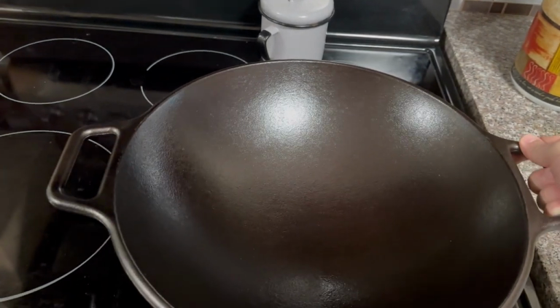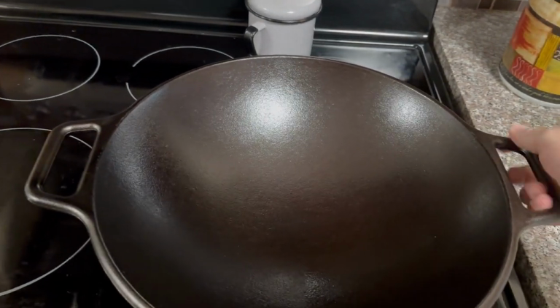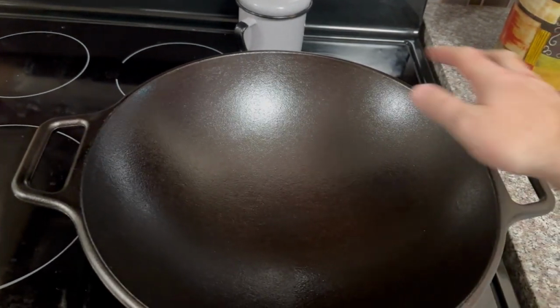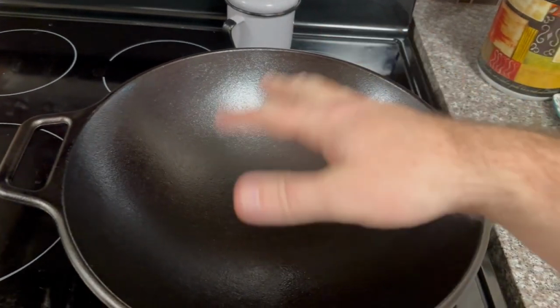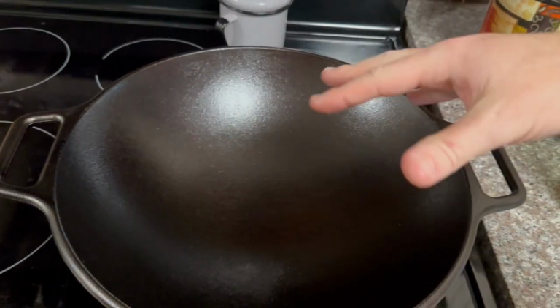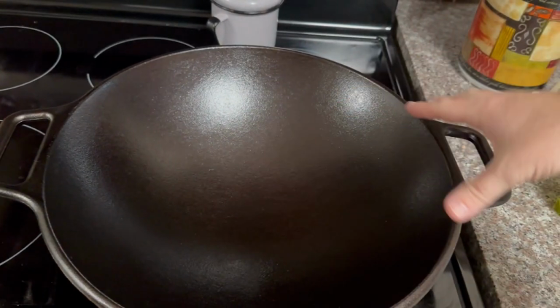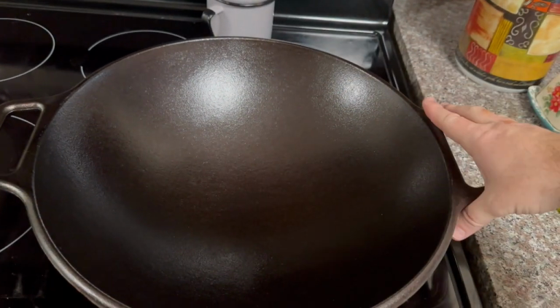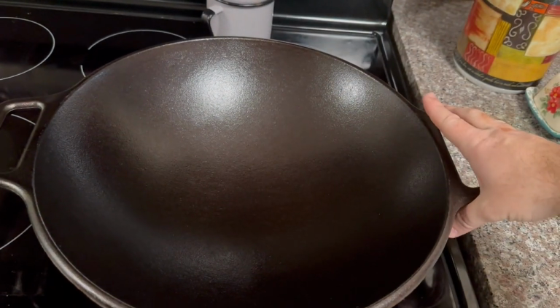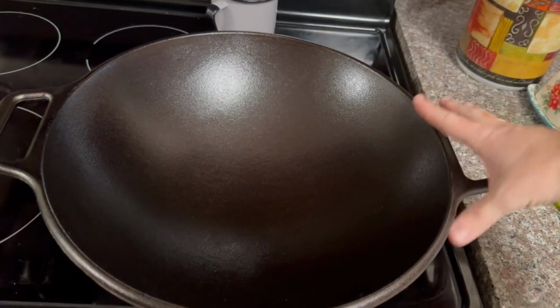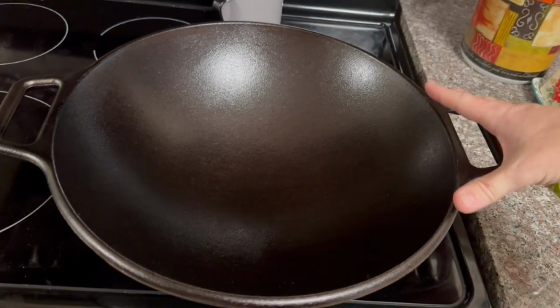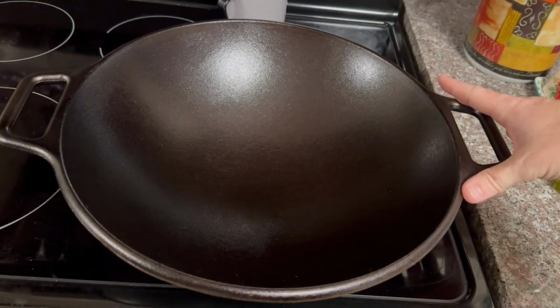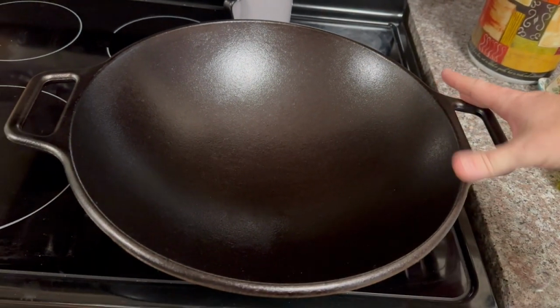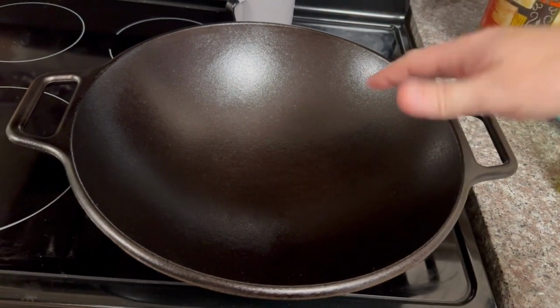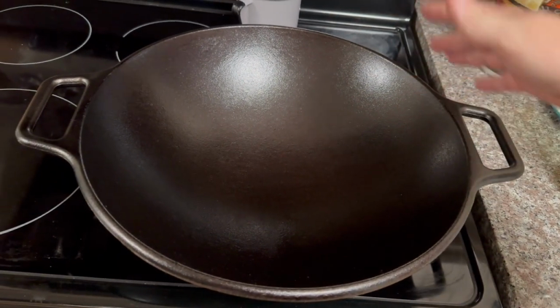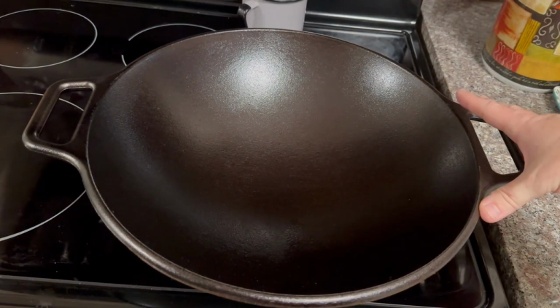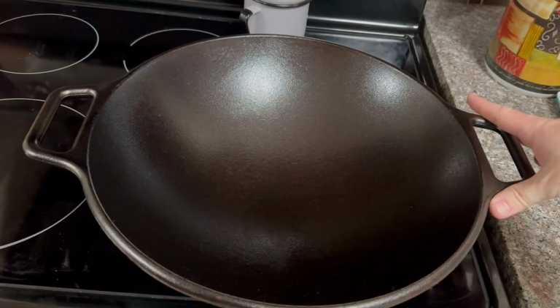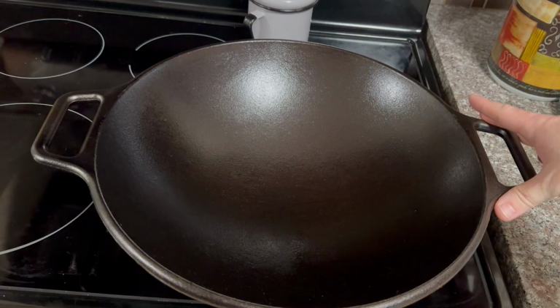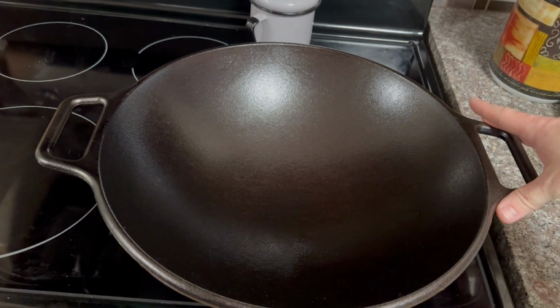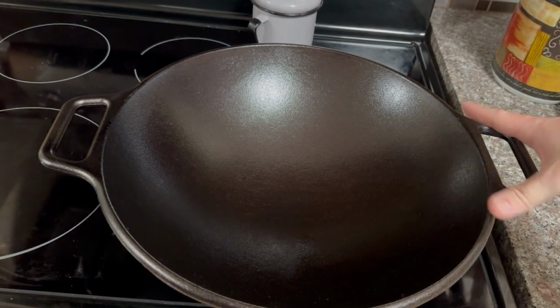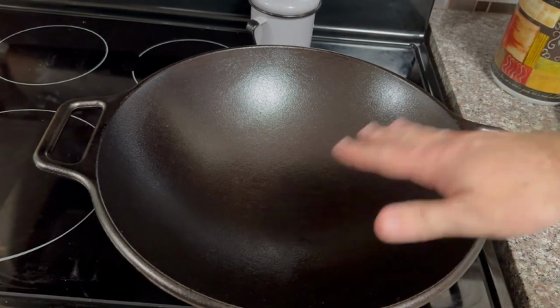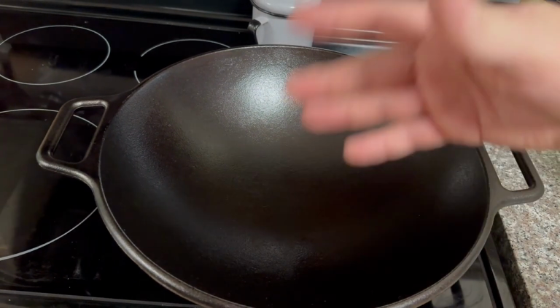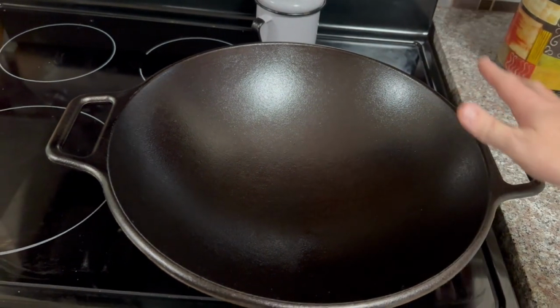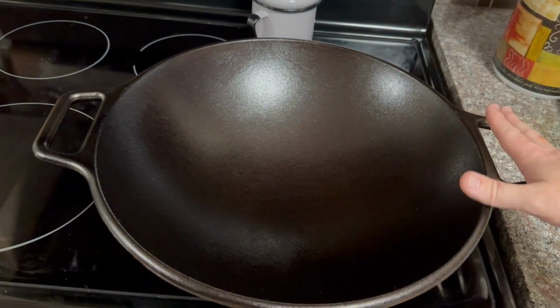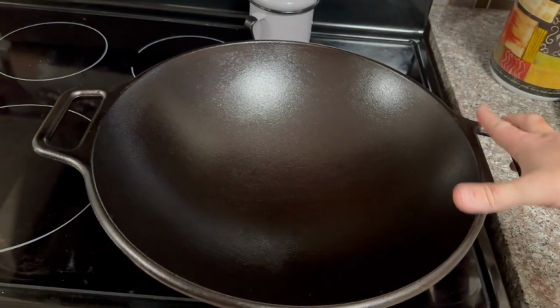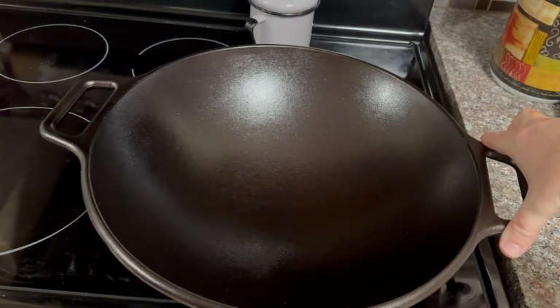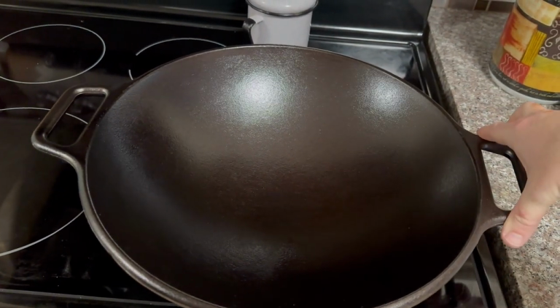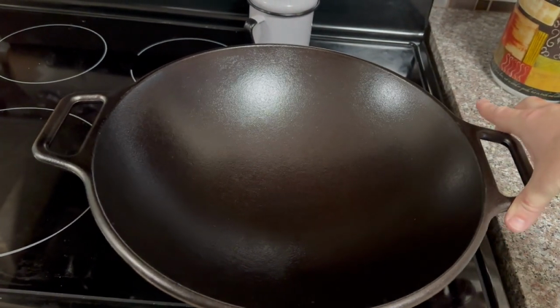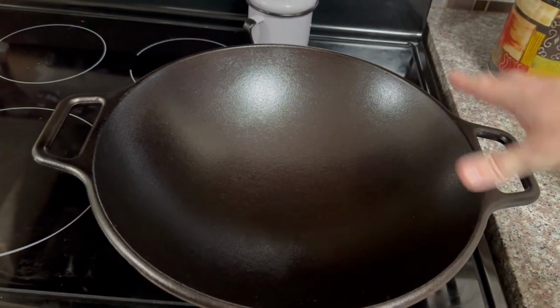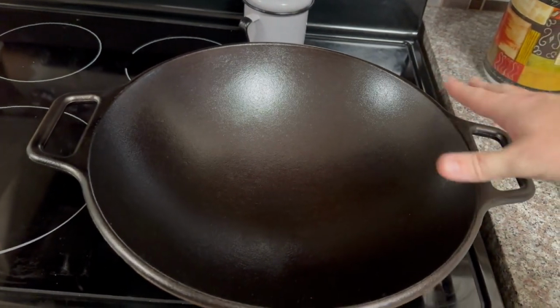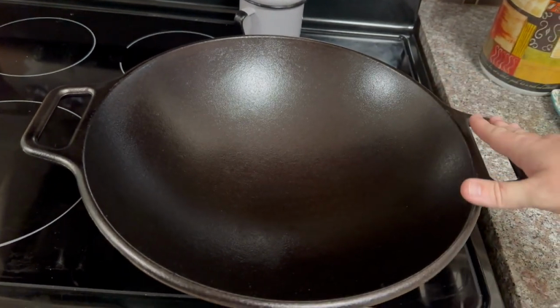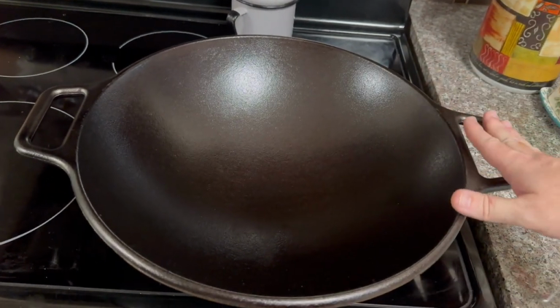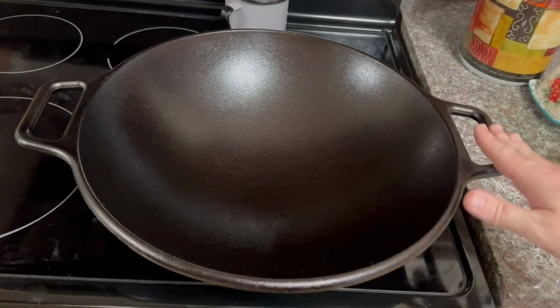These things are always really nice, and with this kind of size it's going to be really good for fried rice, chicken, bacon, whatever you want to be cooking in this cast iron wok.